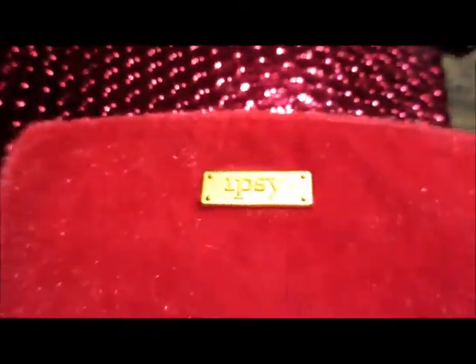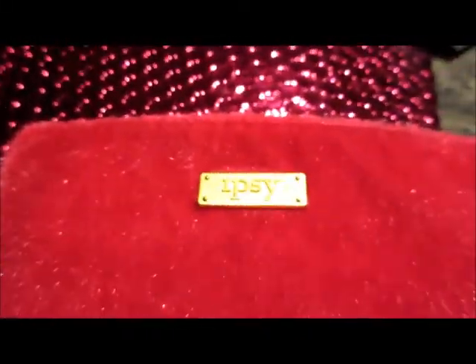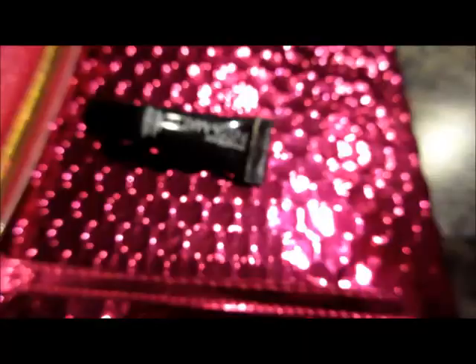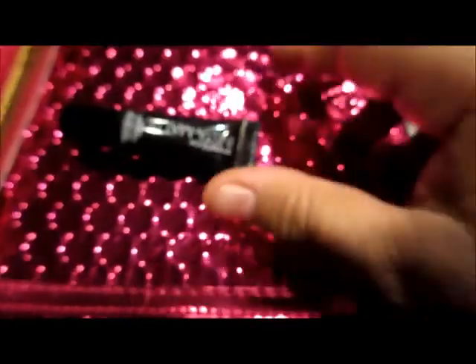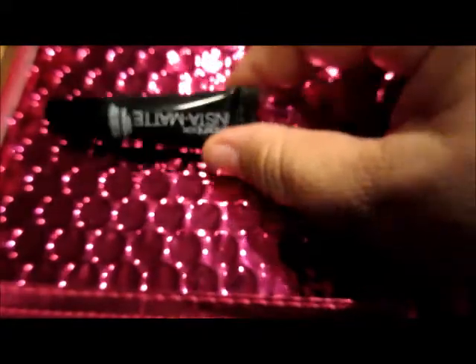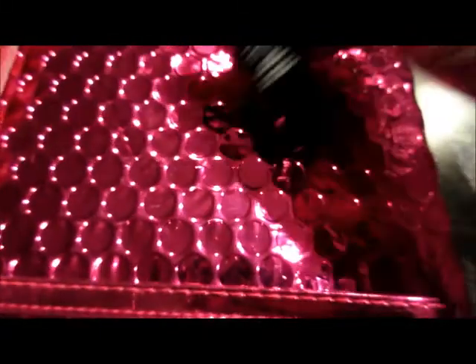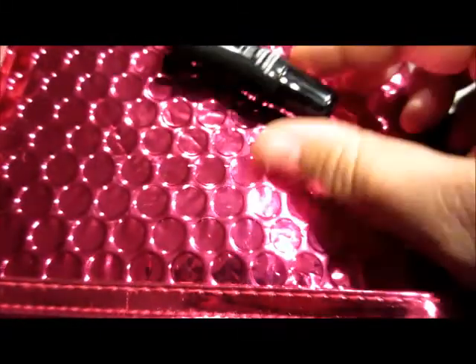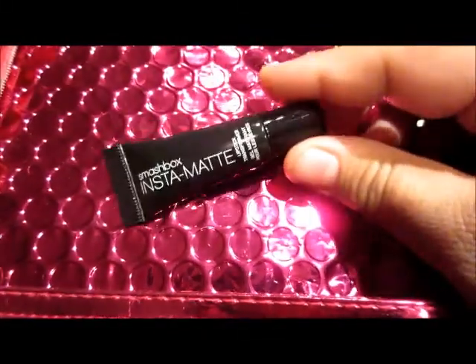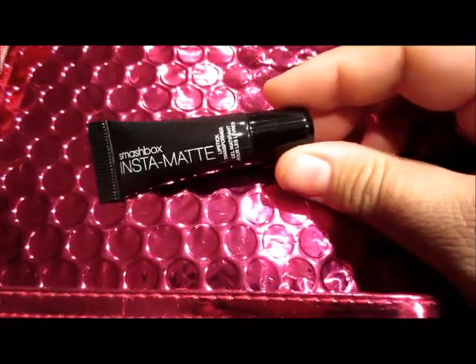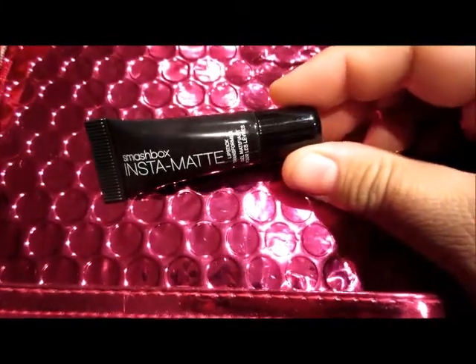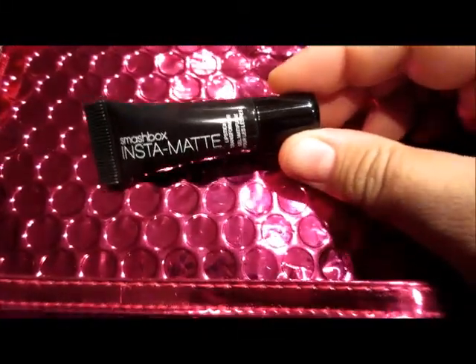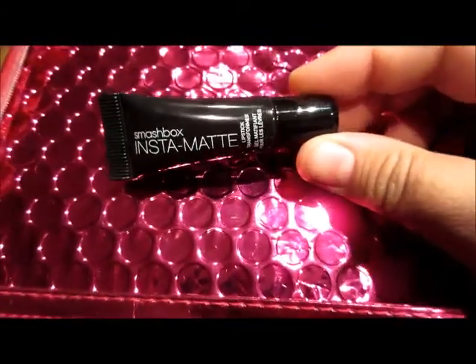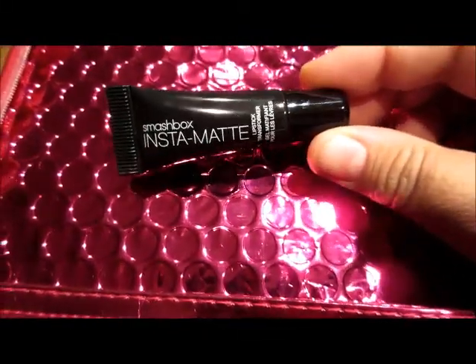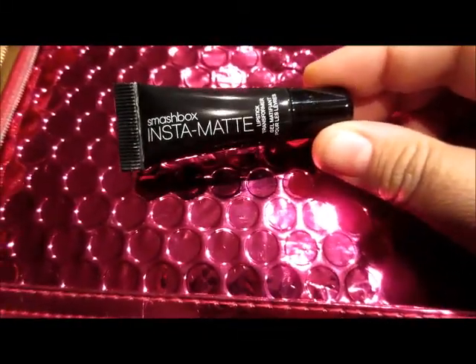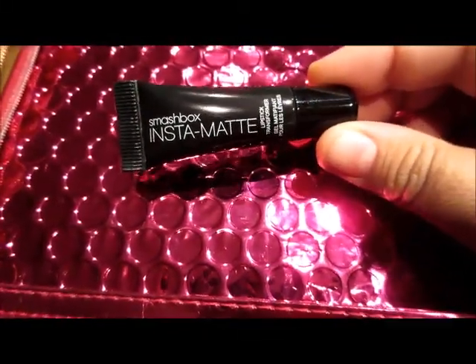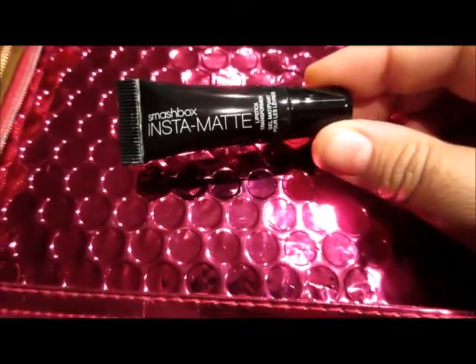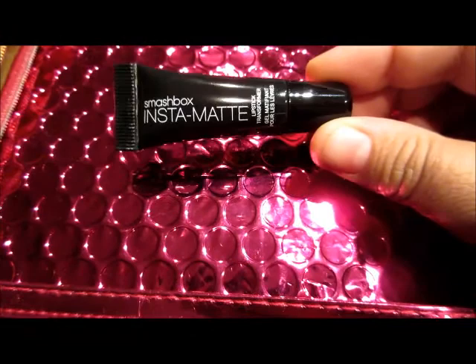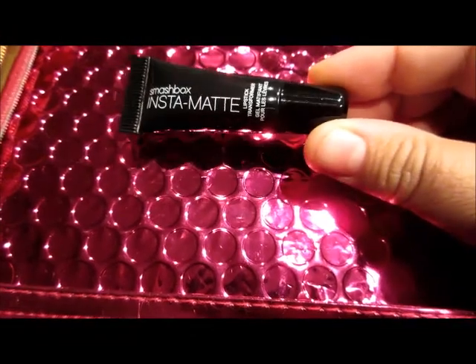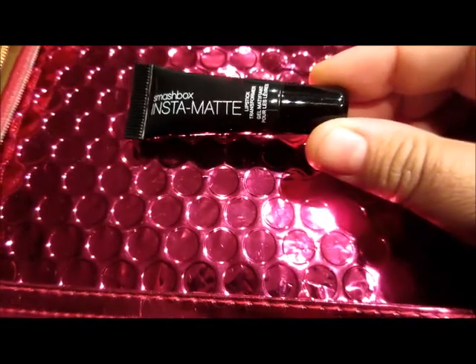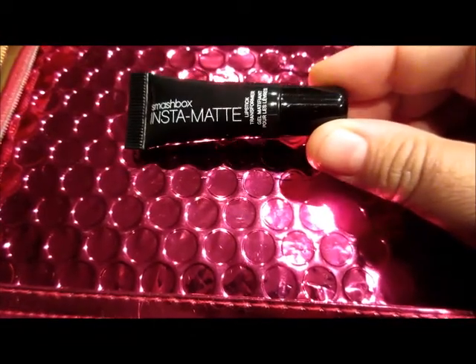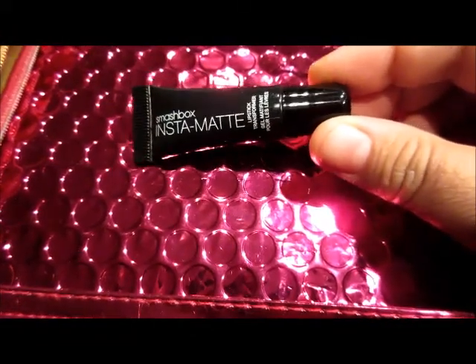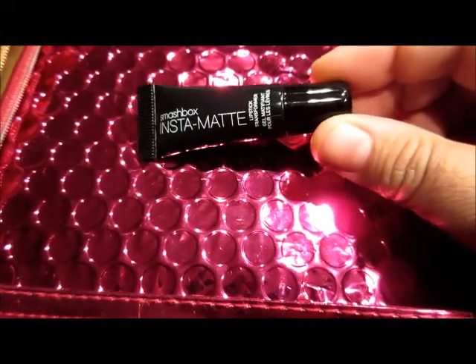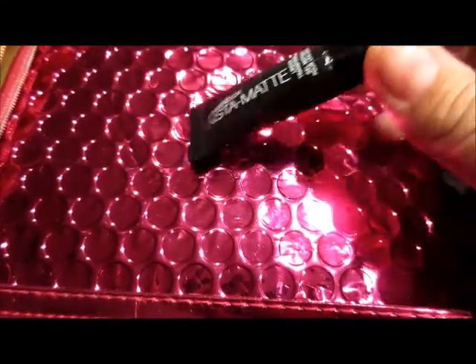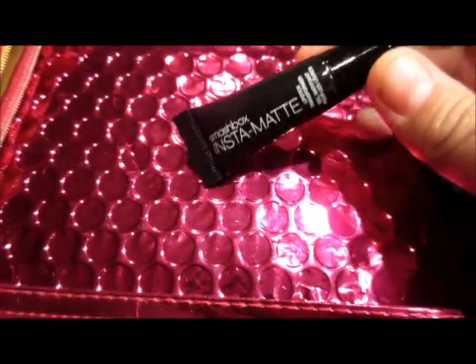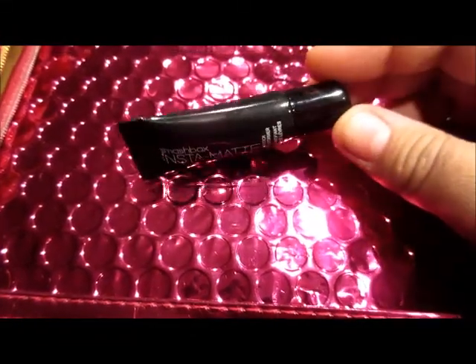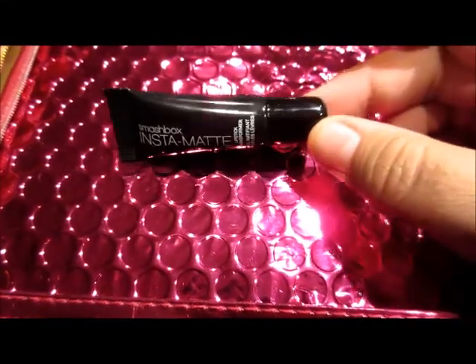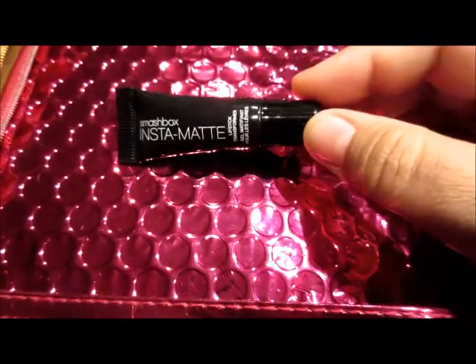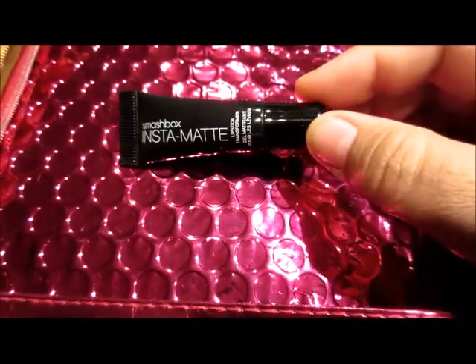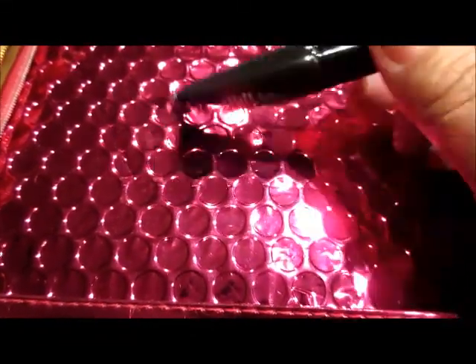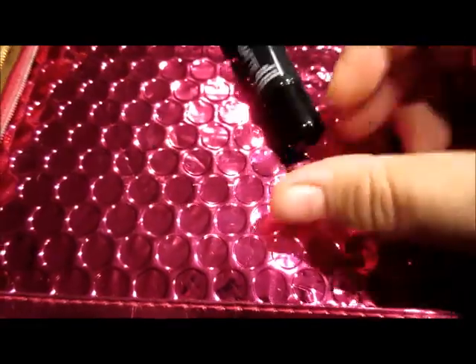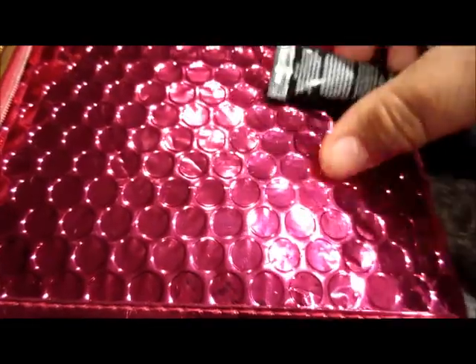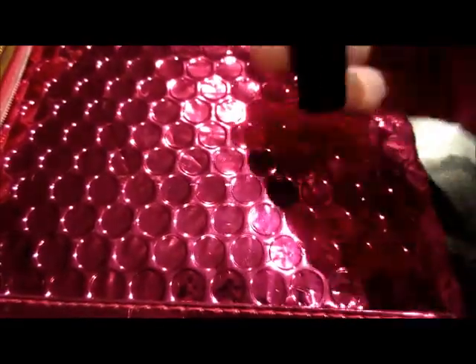Okay, so the first item is actually from Smashbox and it is an Insta-Mat — it's a lipstick transformer. So I guess you put it on lipstick and it becomes matte. It's a pretty tiny sample but it looks cool, so definitely something I'd use.